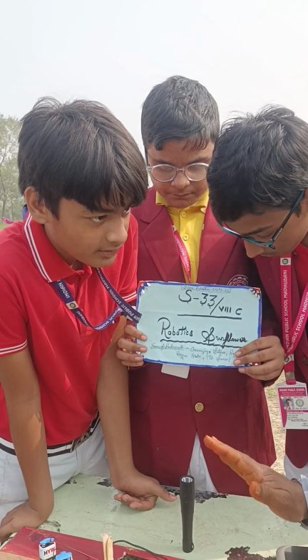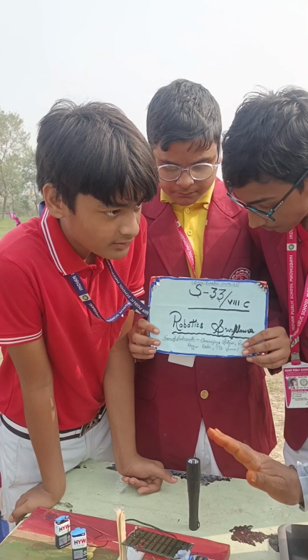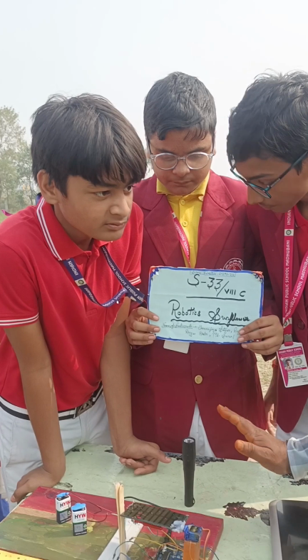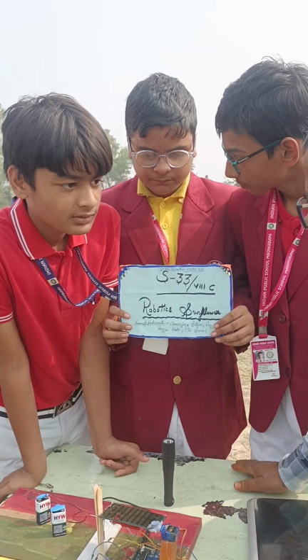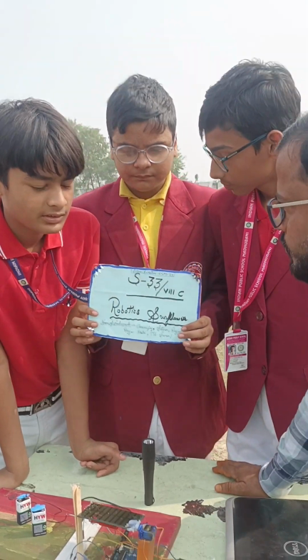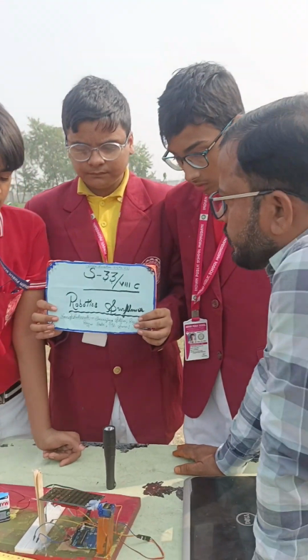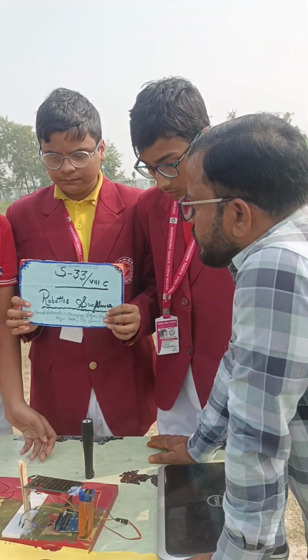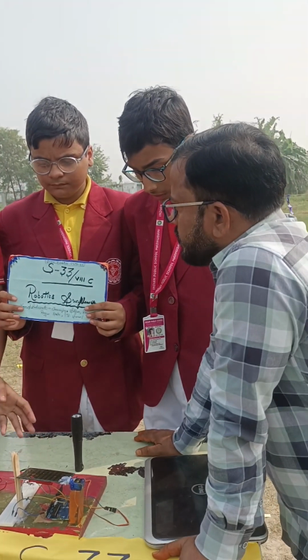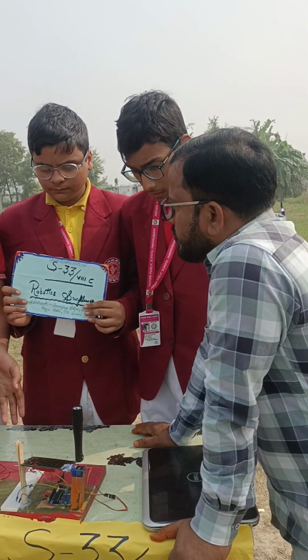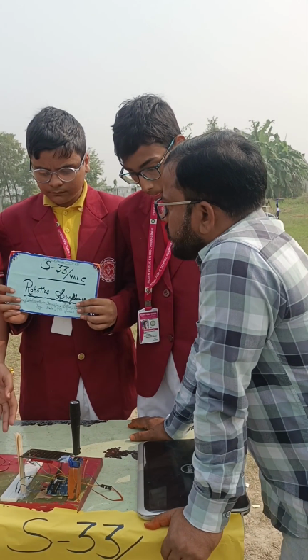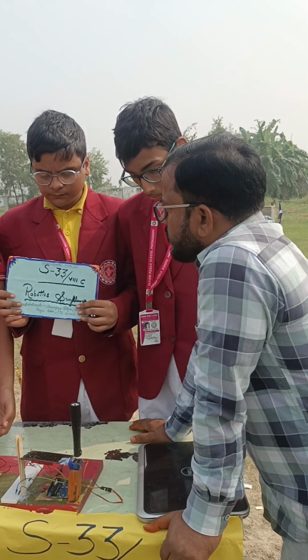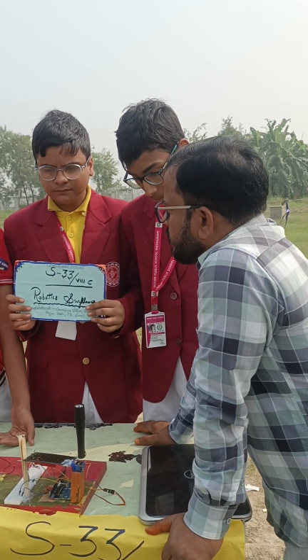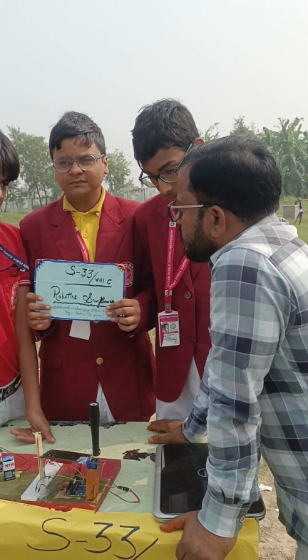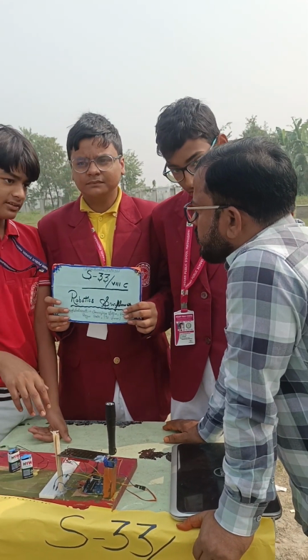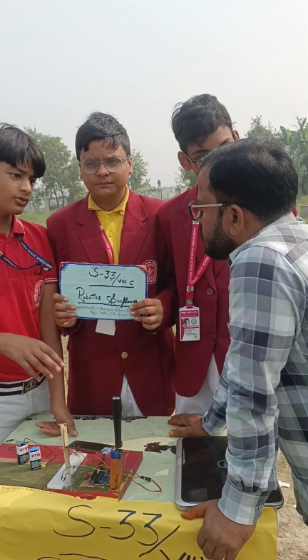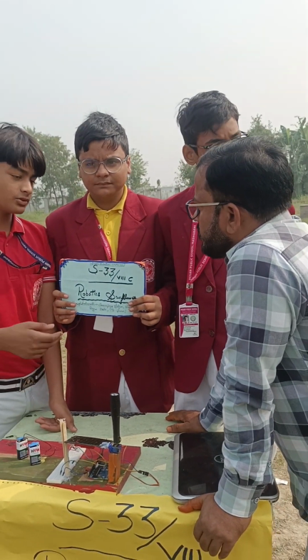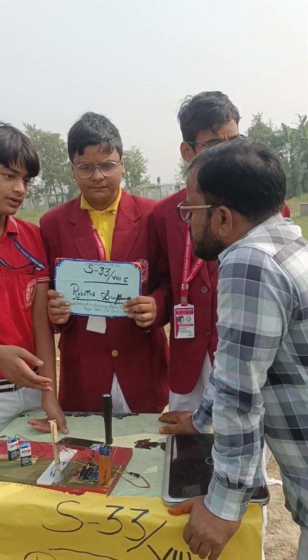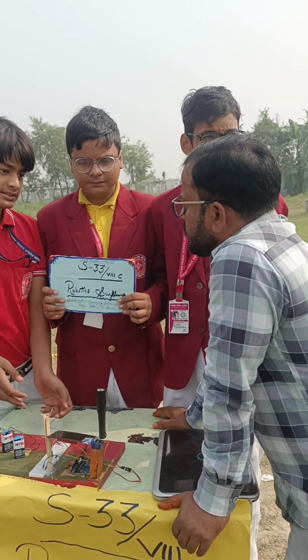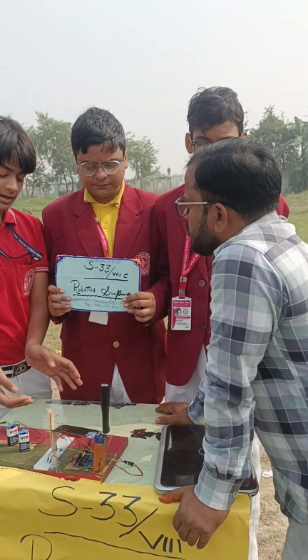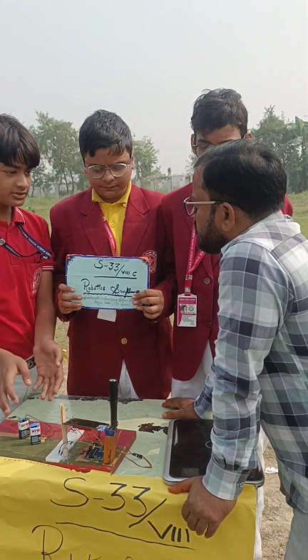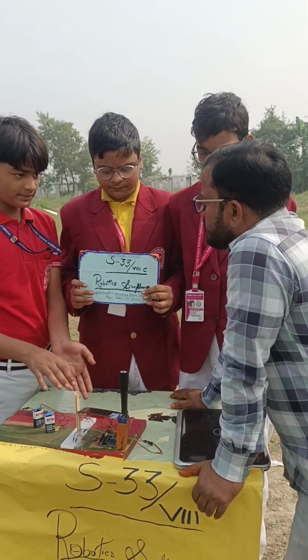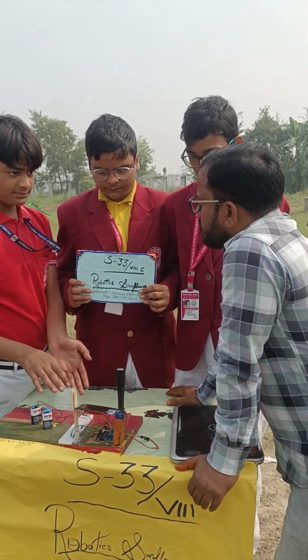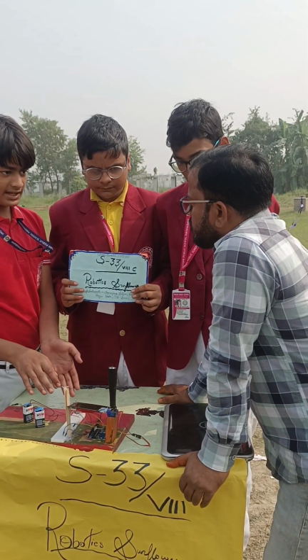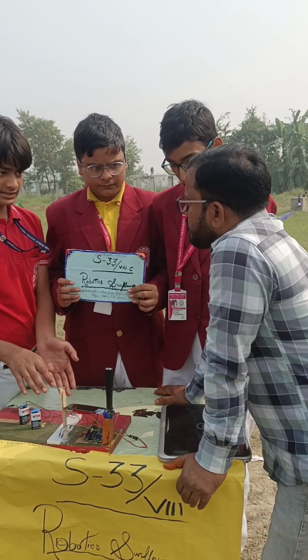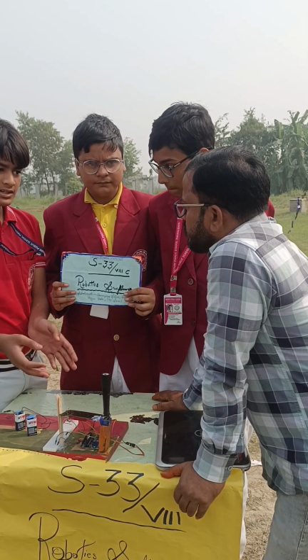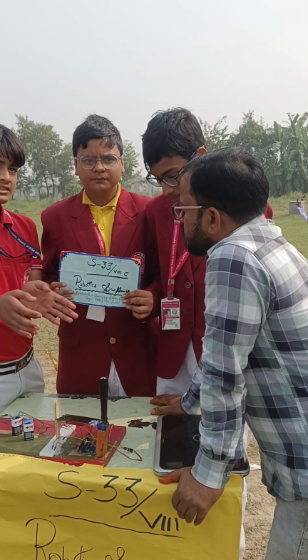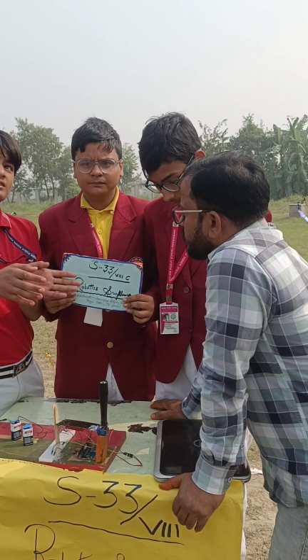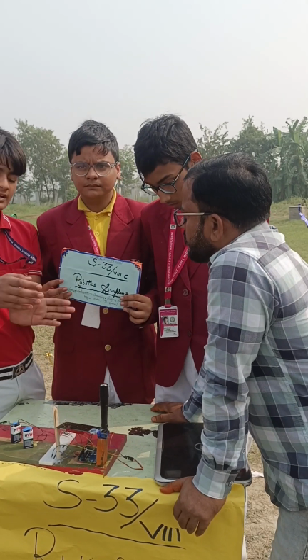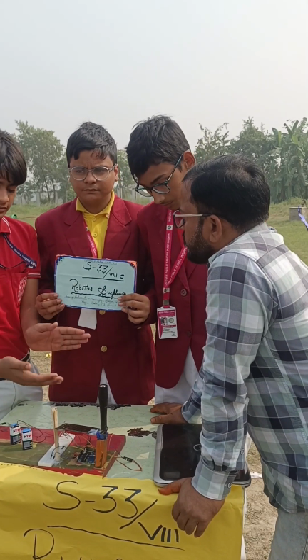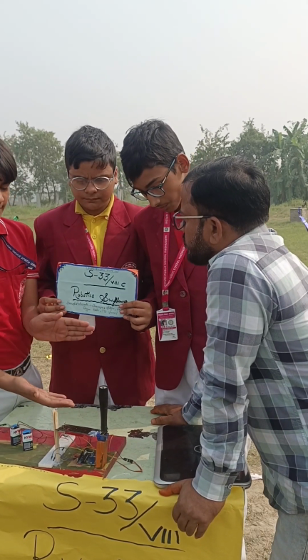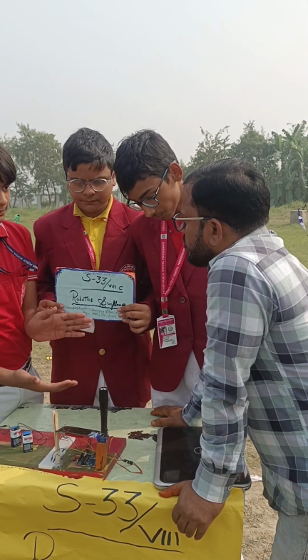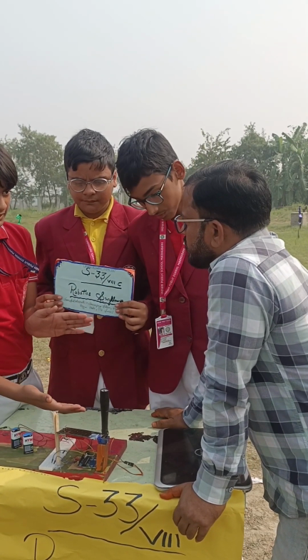How can it be used? Sir, this can be used on our home's roof. We can take it on our home's roof. If I am connecting the houses in the front, the solar panels are installed in the front.